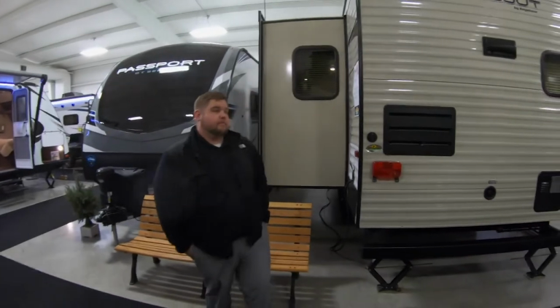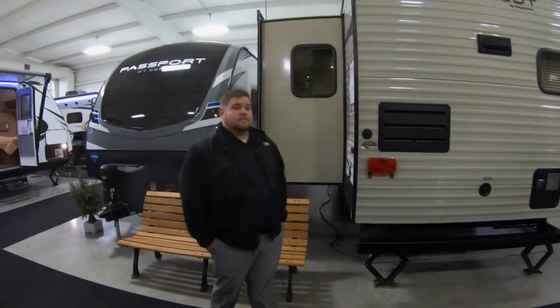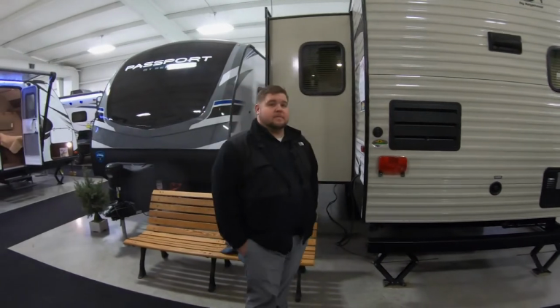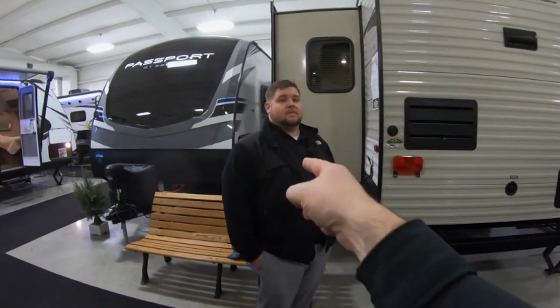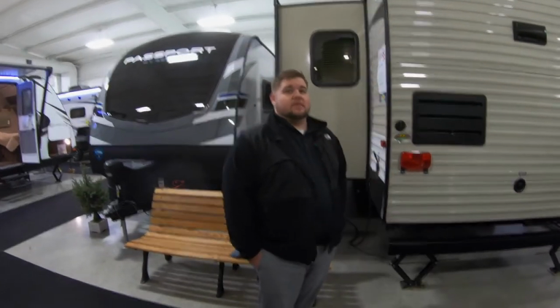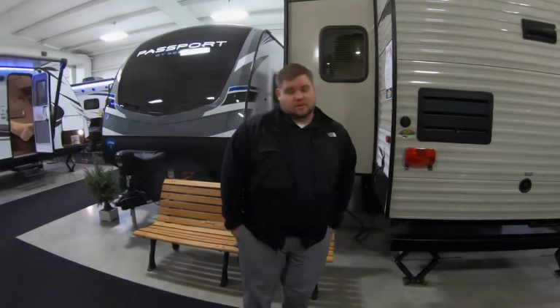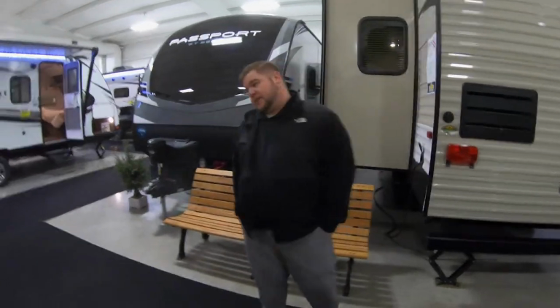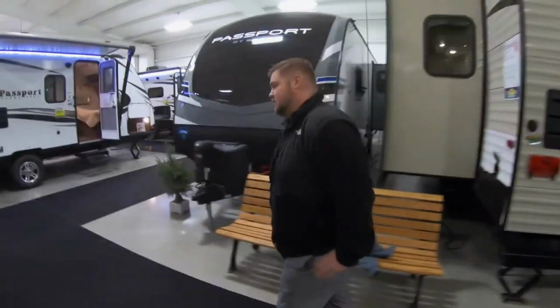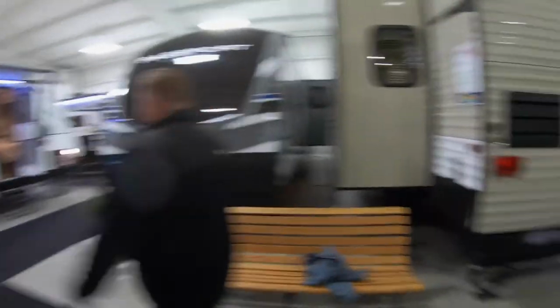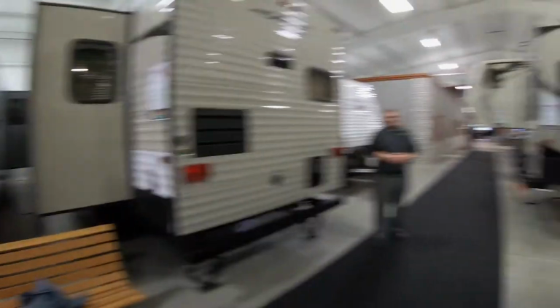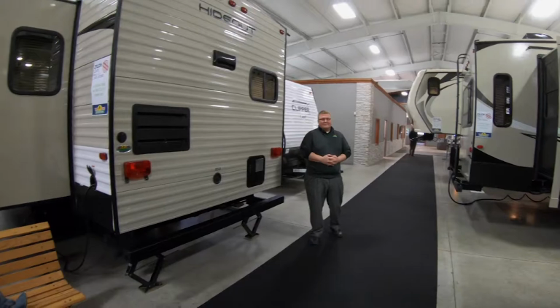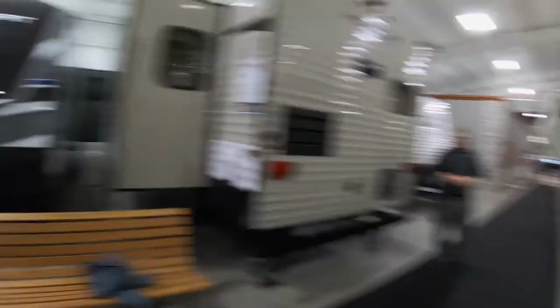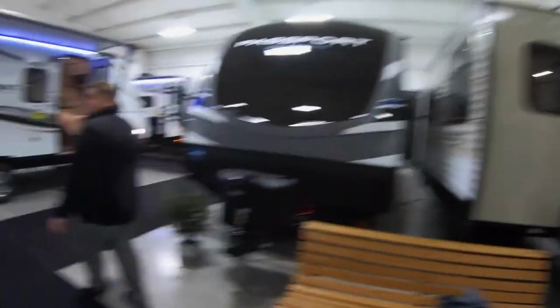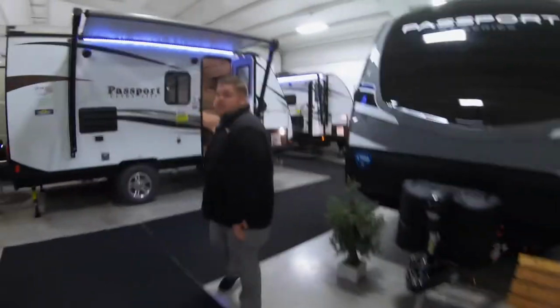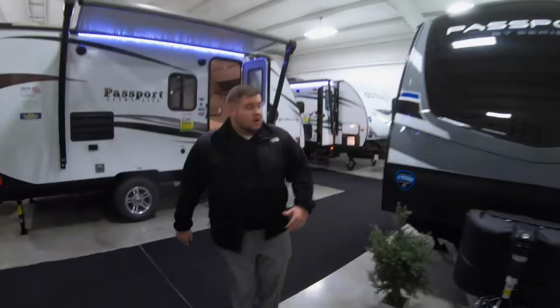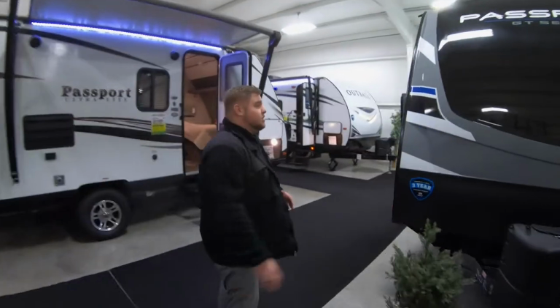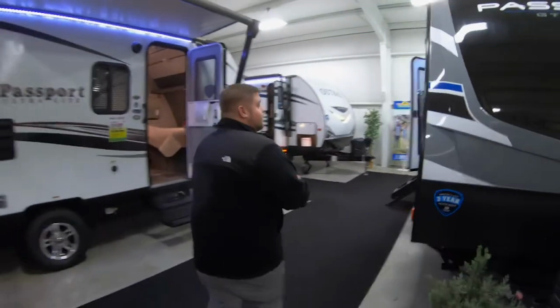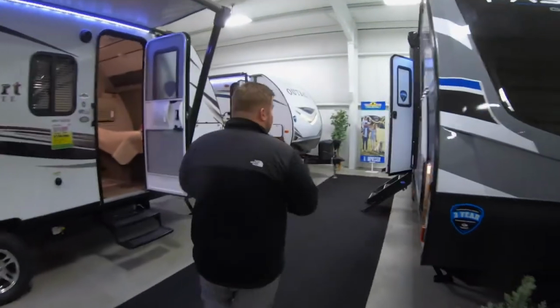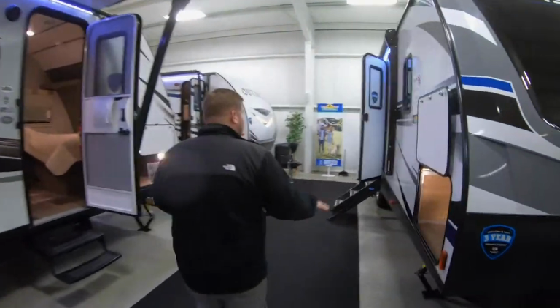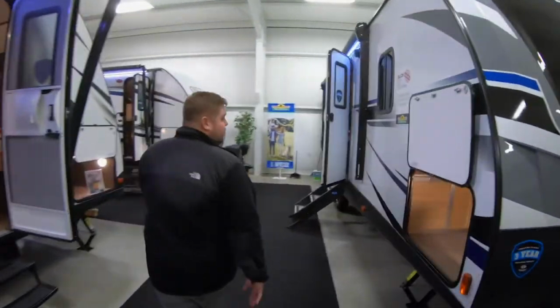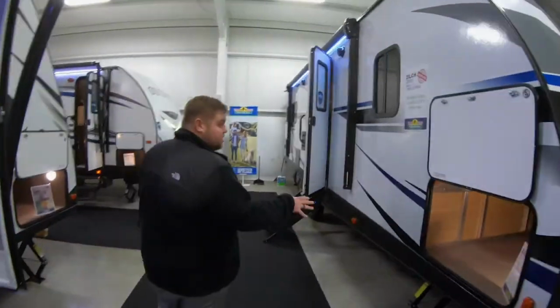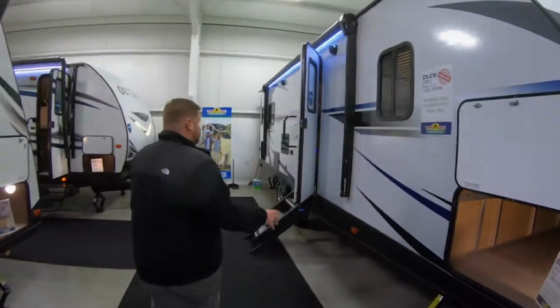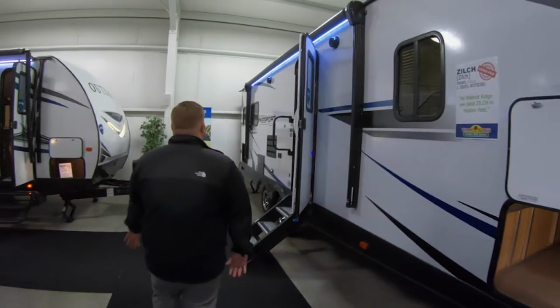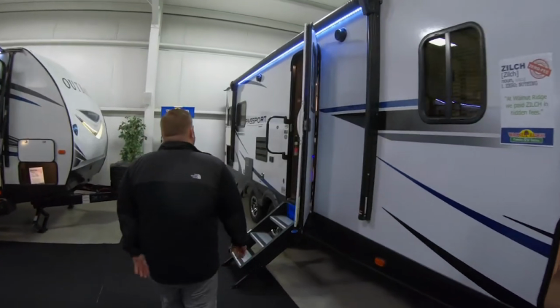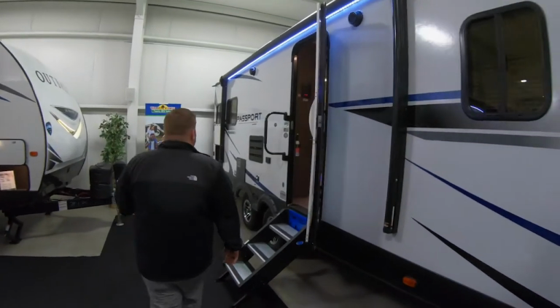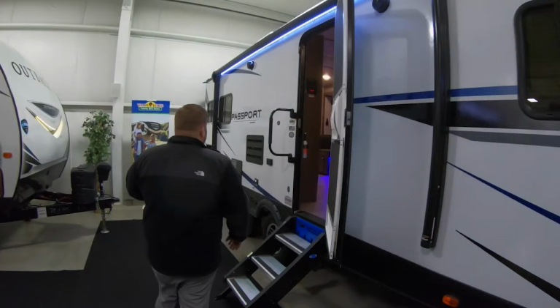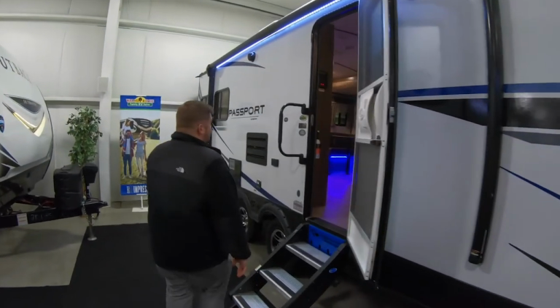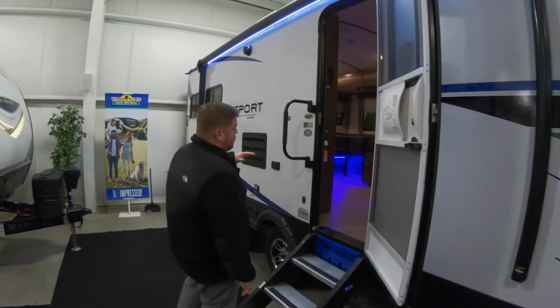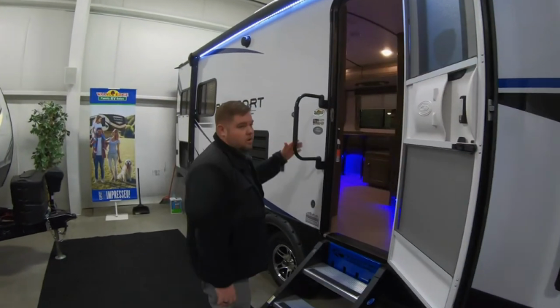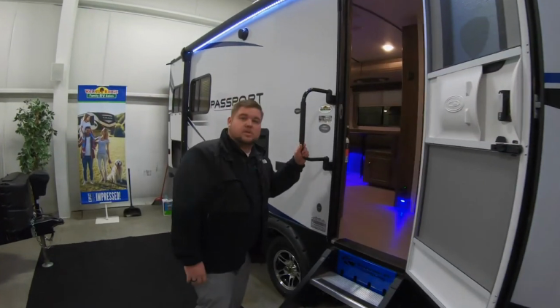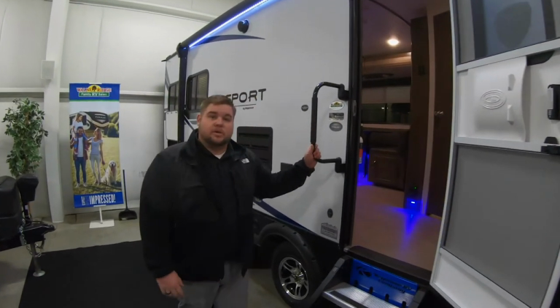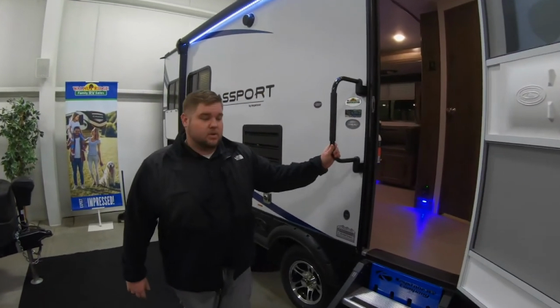Dealer's choice — Andrew, you go first. All right, so this is a Passport. This is part of the GT series. This is going to be the 2521RL, so it's a rear living unit.